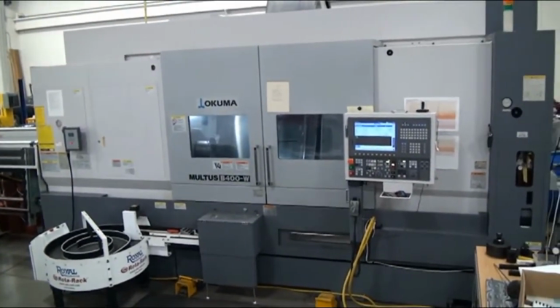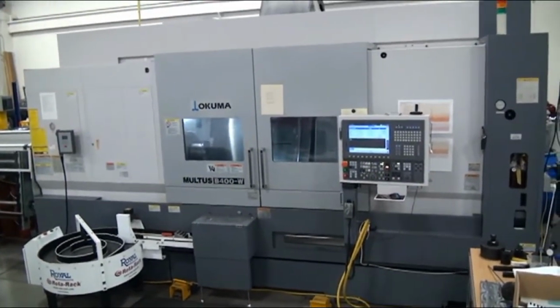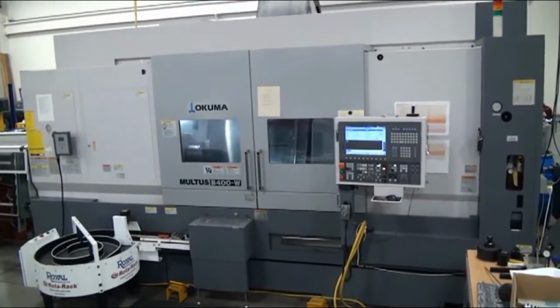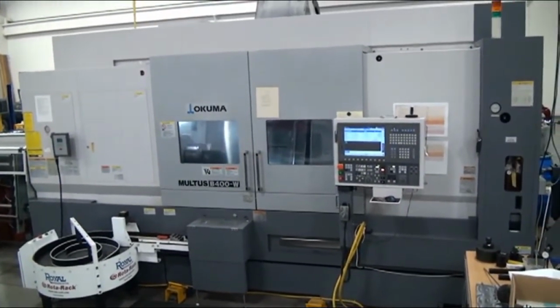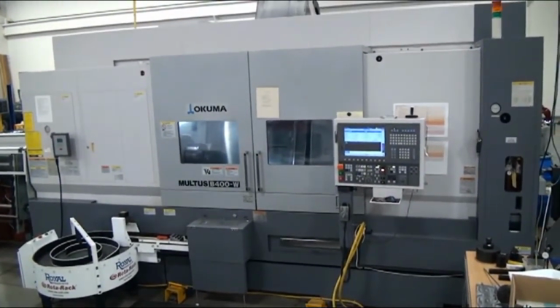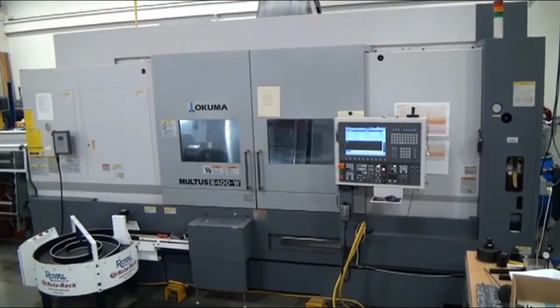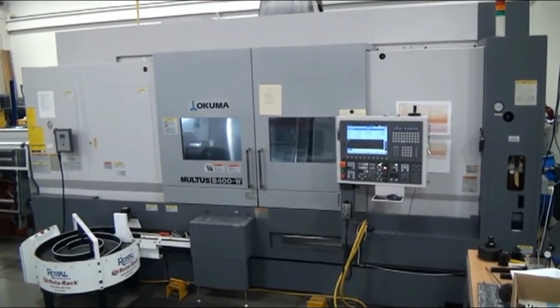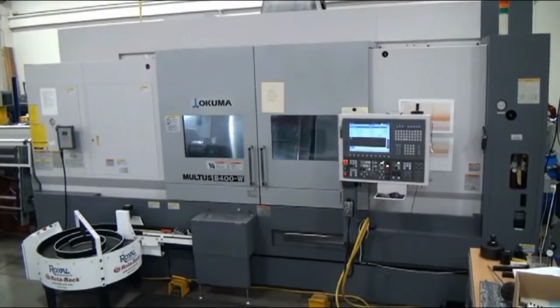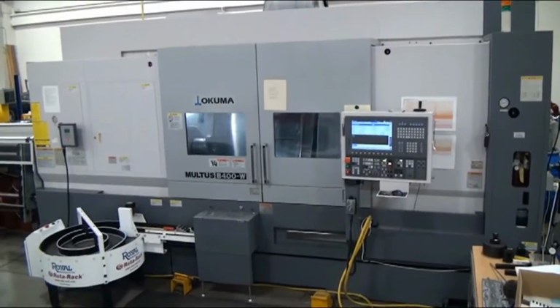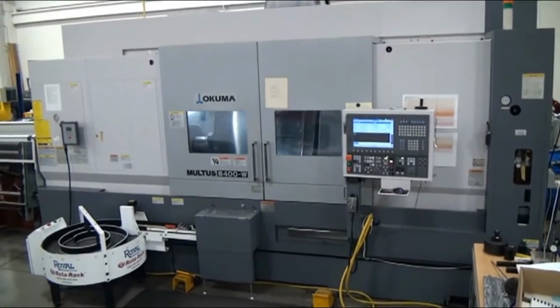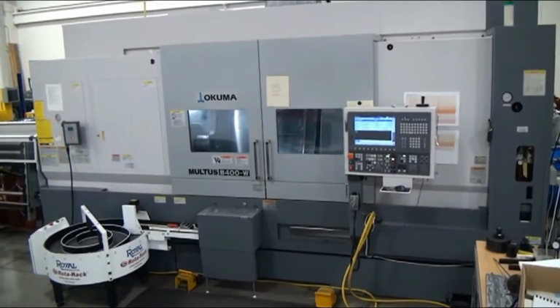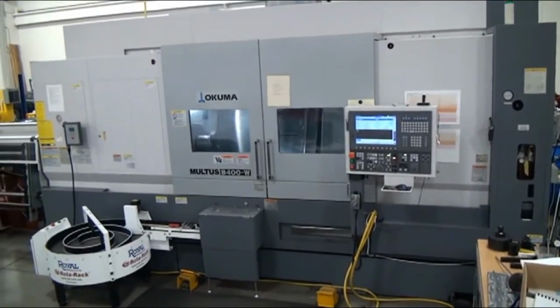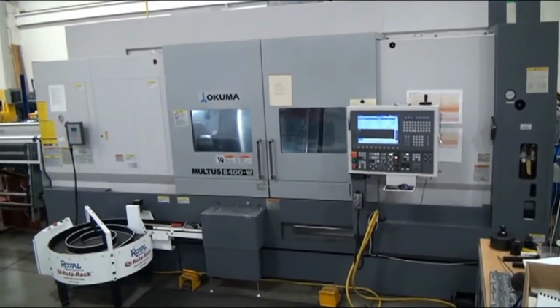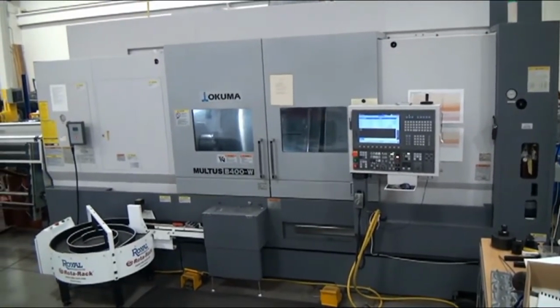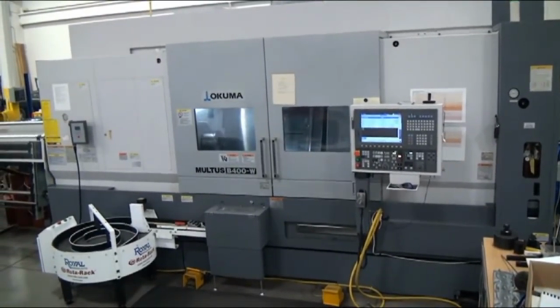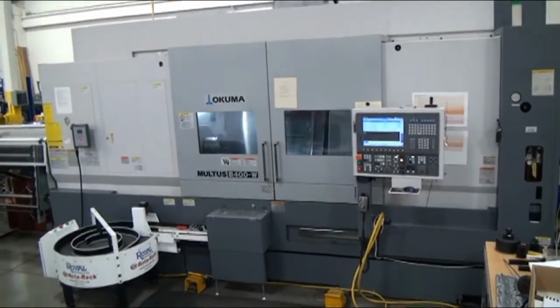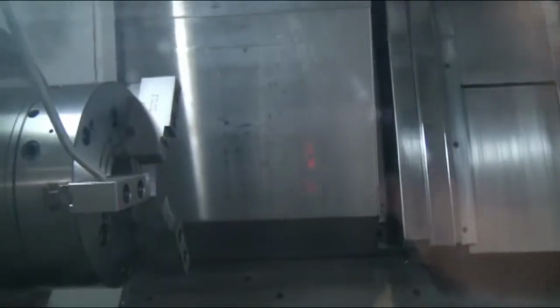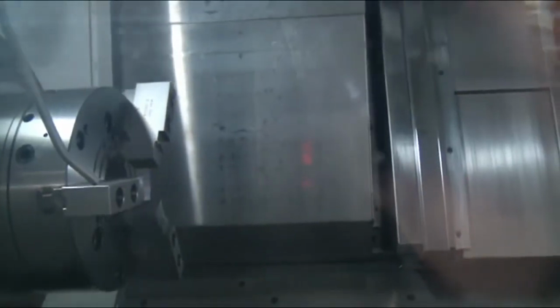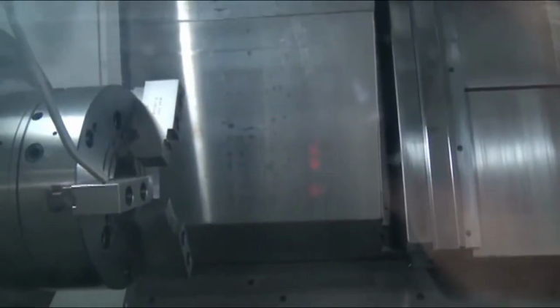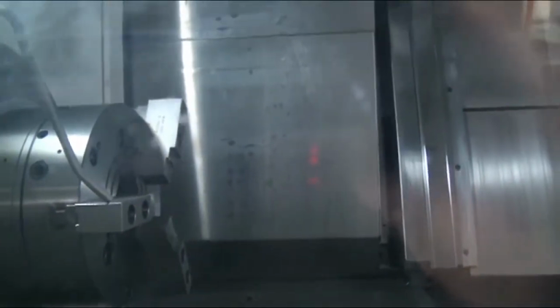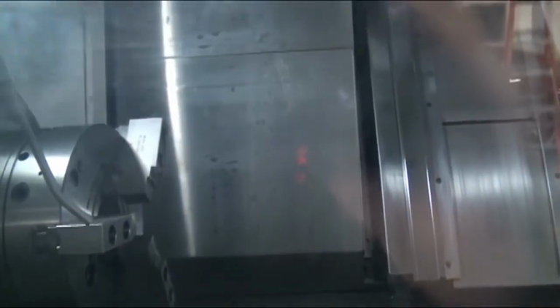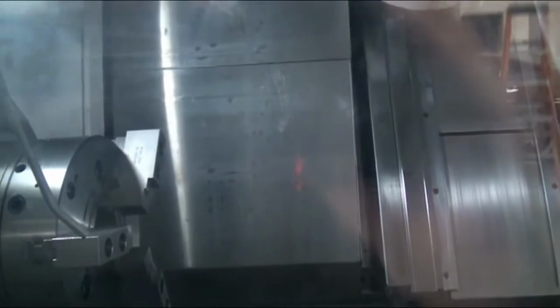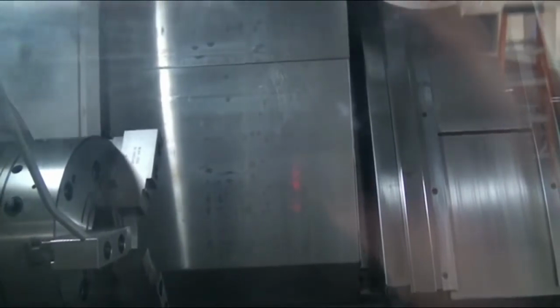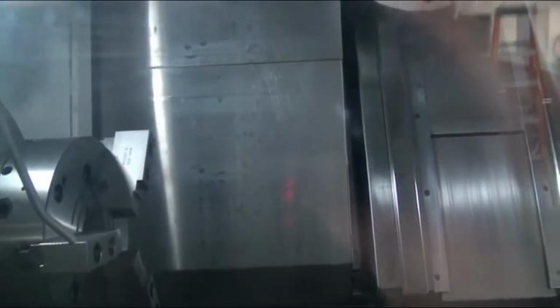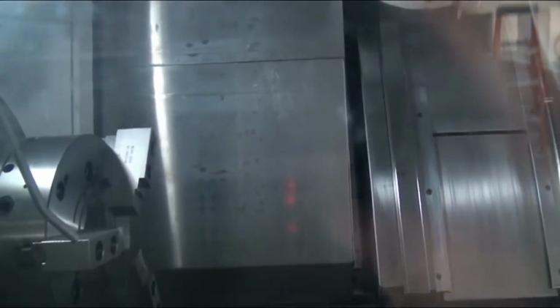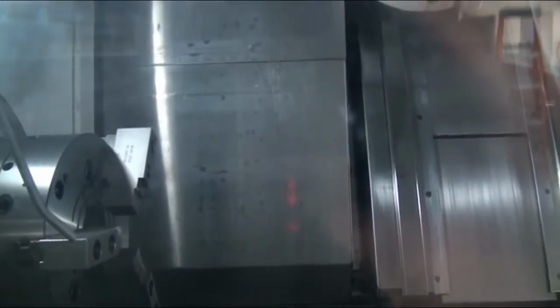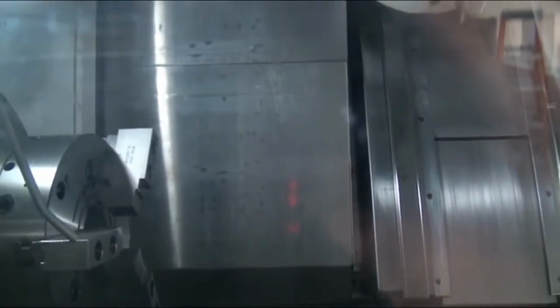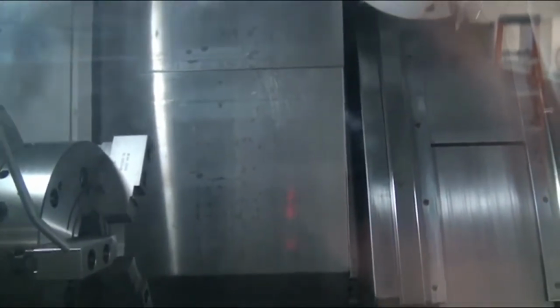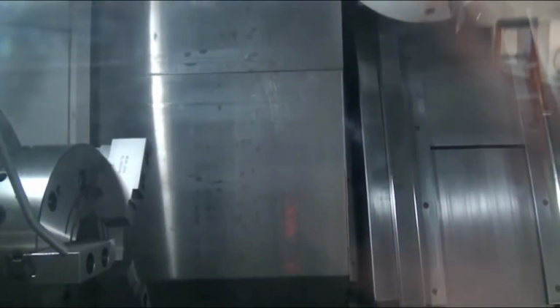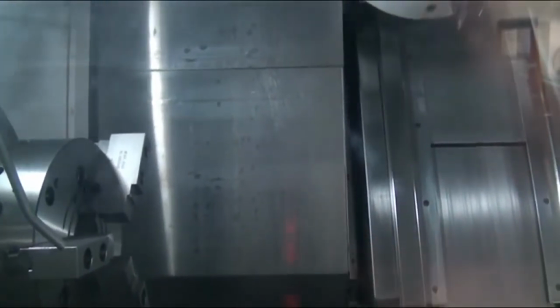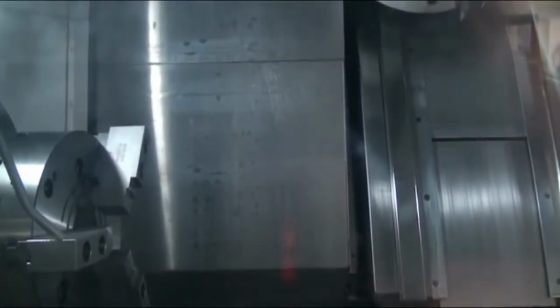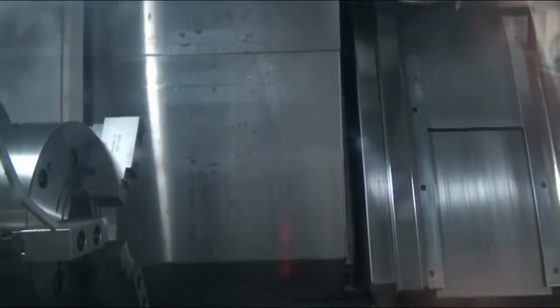We're going to go ahead and run a program just to let you see the machine work a little bit. This machine has an OSP P200L control.